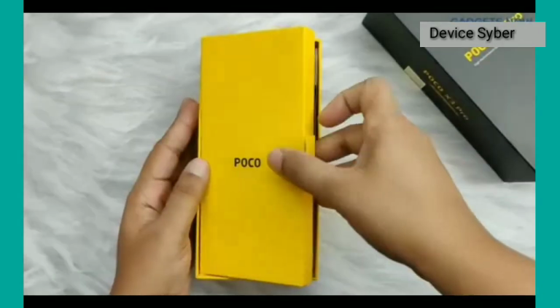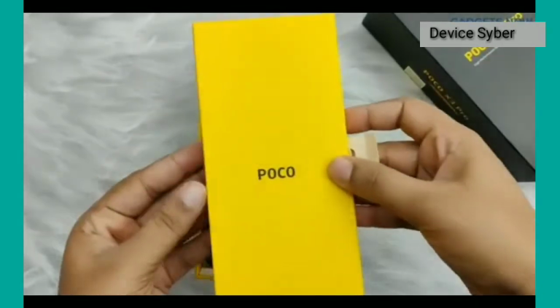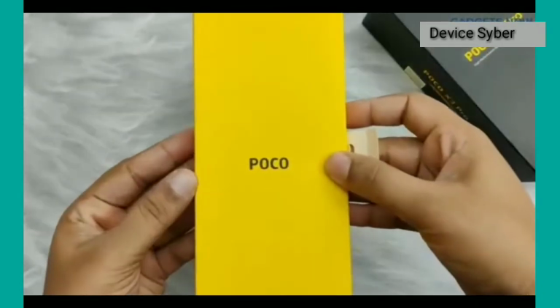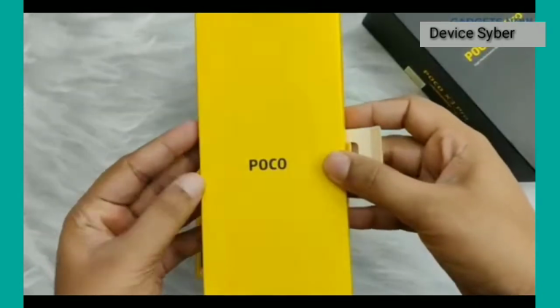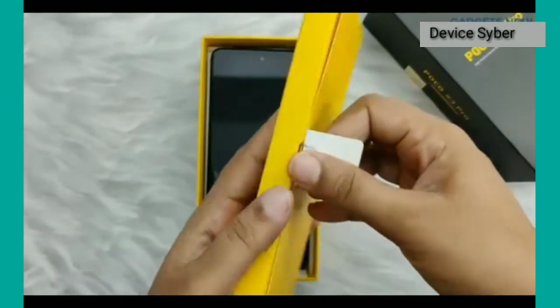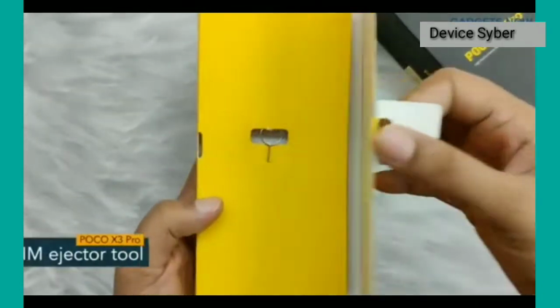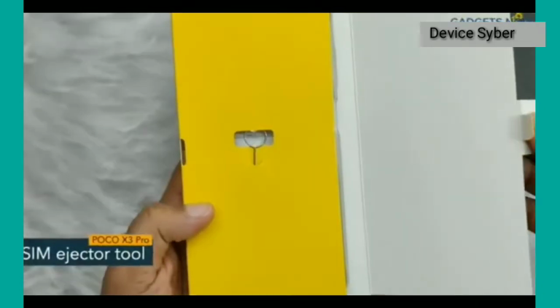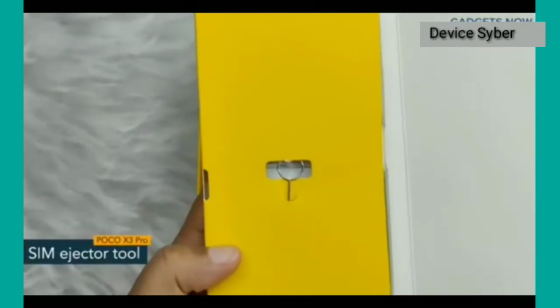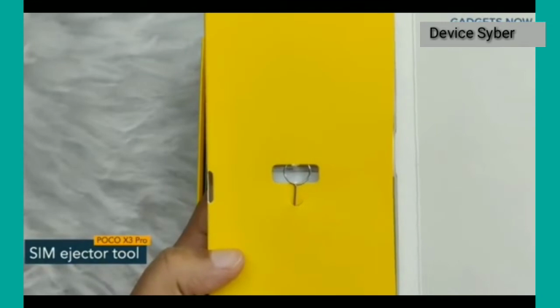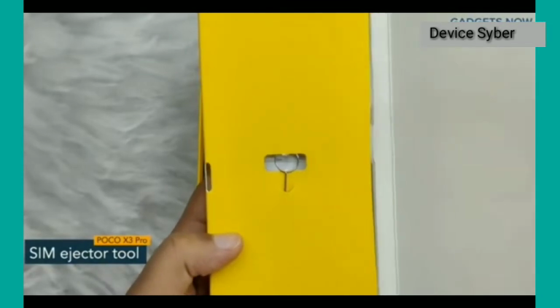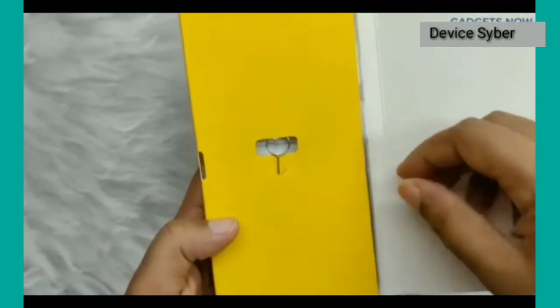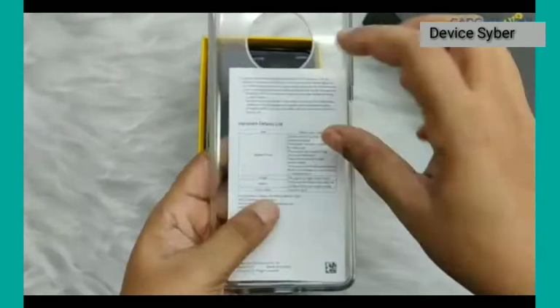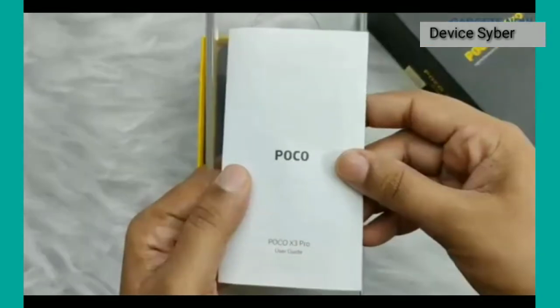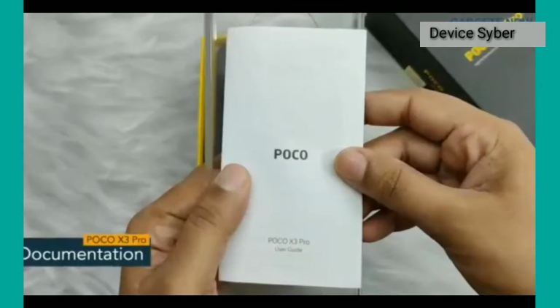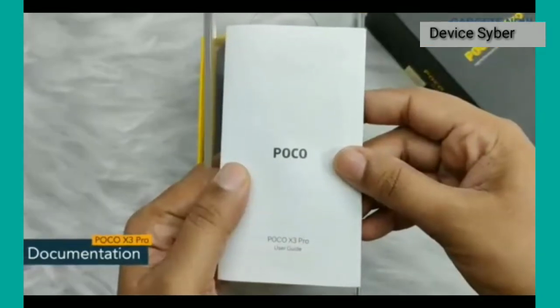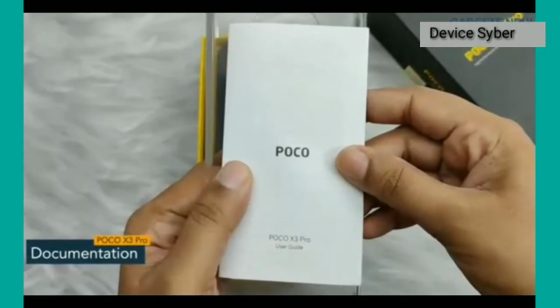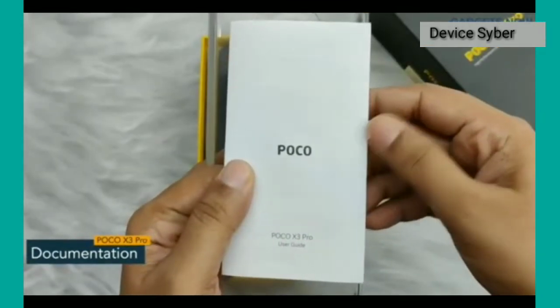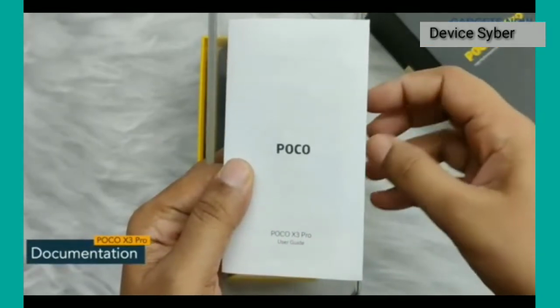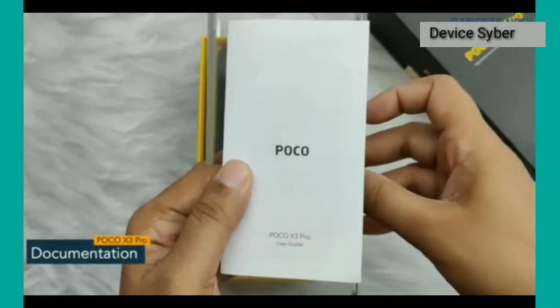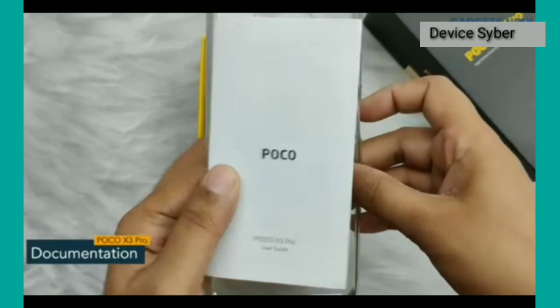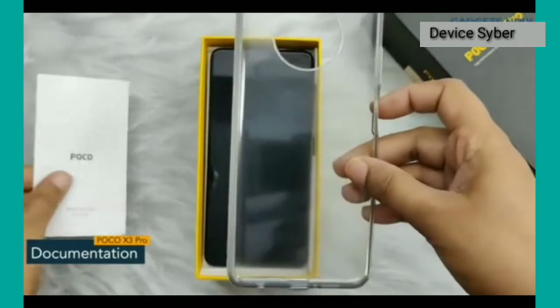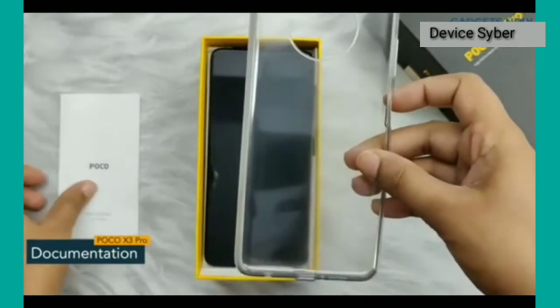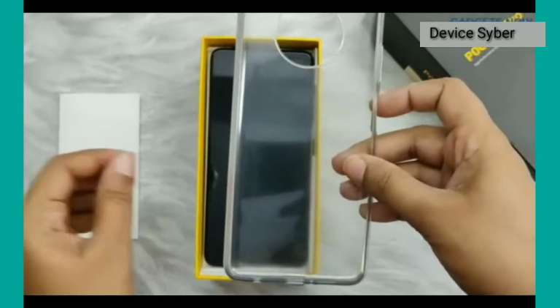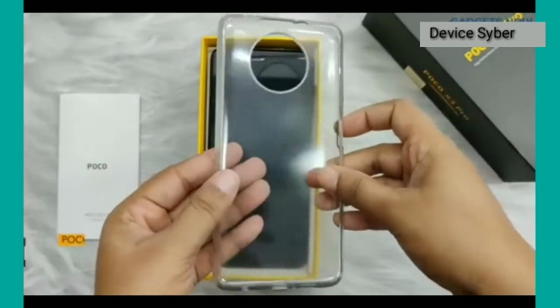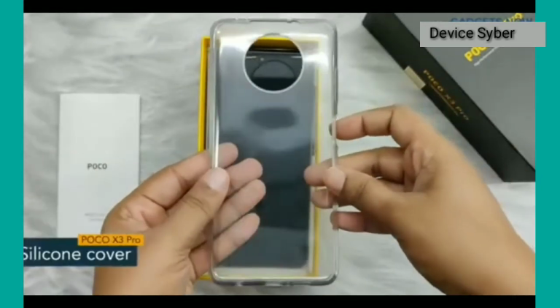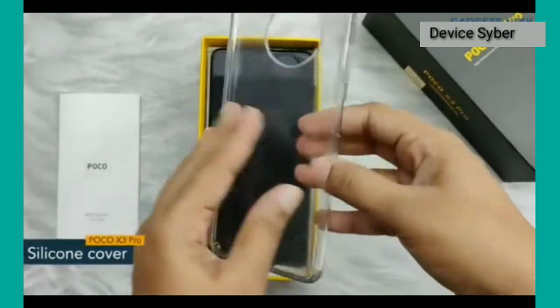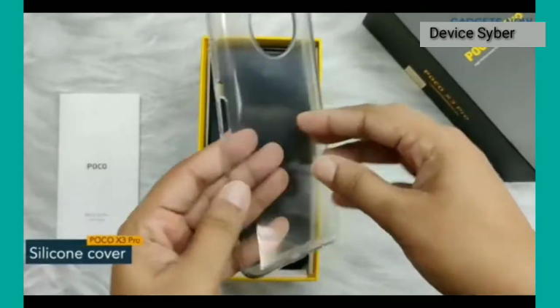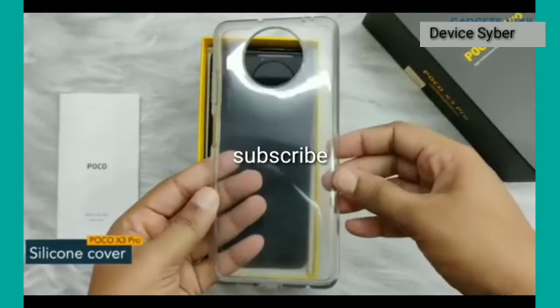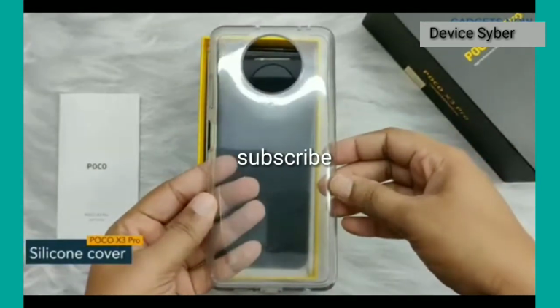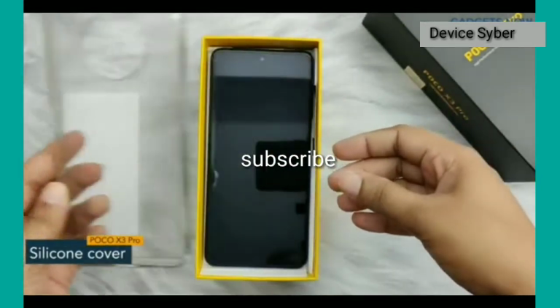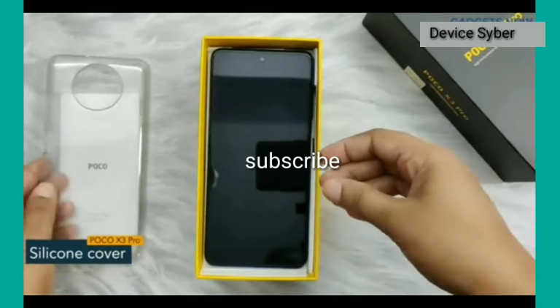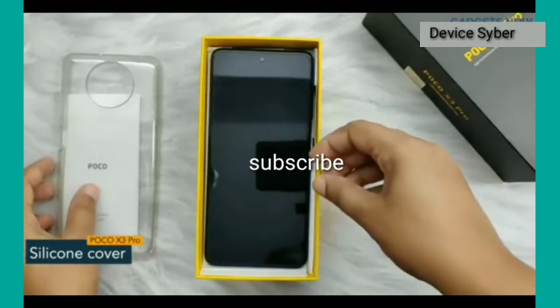First you can see this lid. Inside the lid we have a sim ejector tool and documentation like a user guide, which will give you end-to-end information about the phone. Next we have a silicone back cover which will protect your phone from any harm.